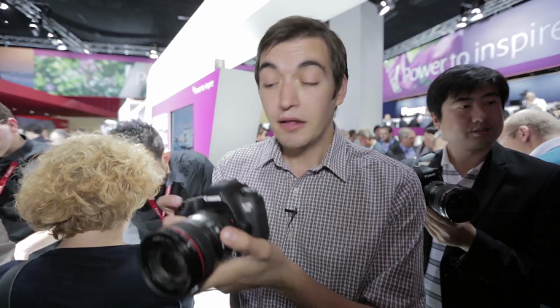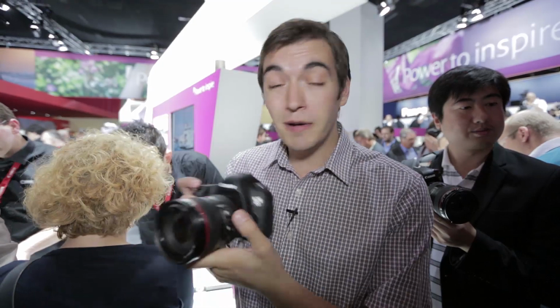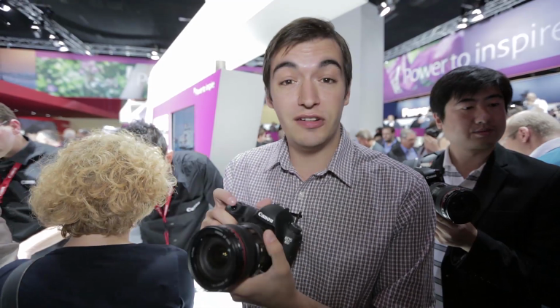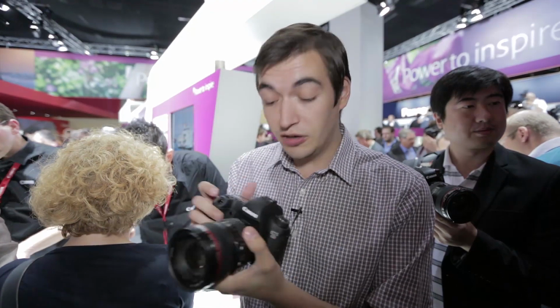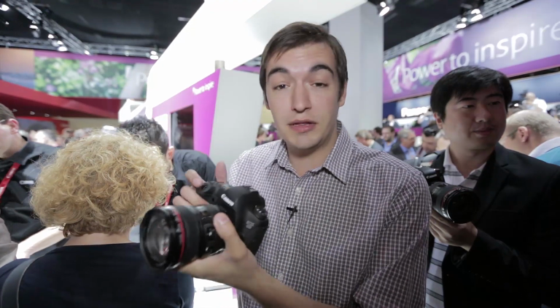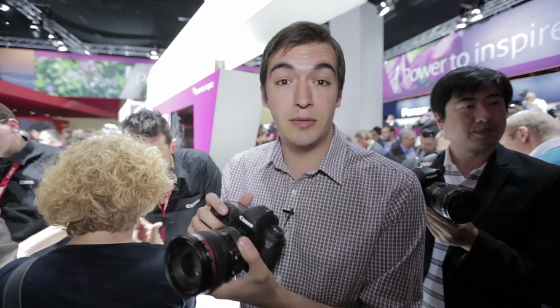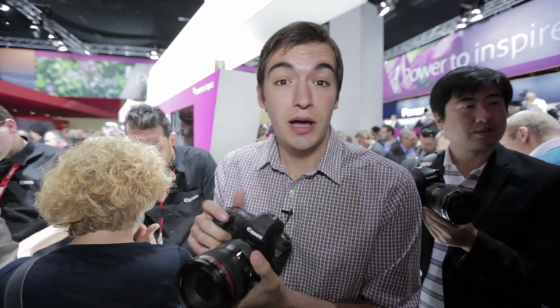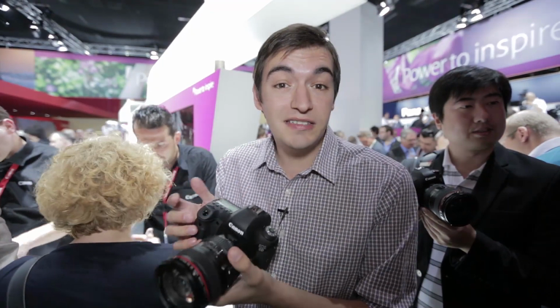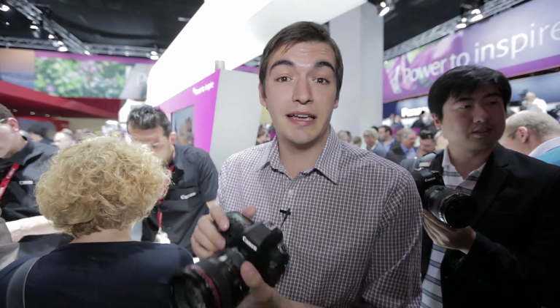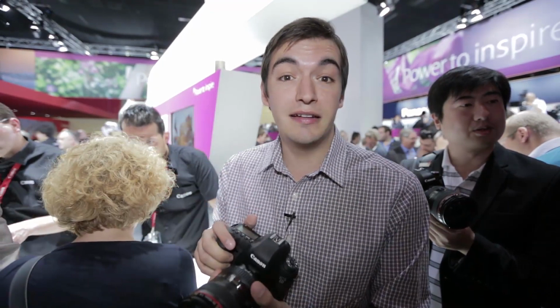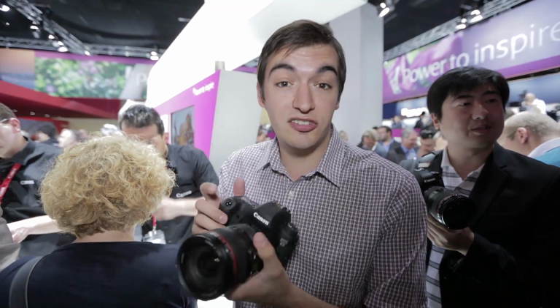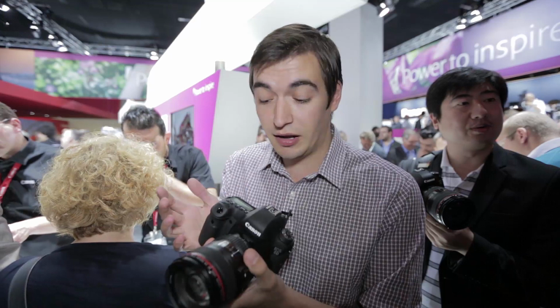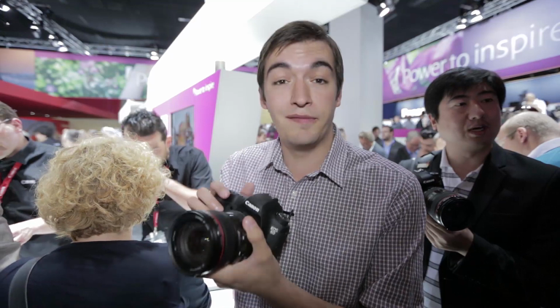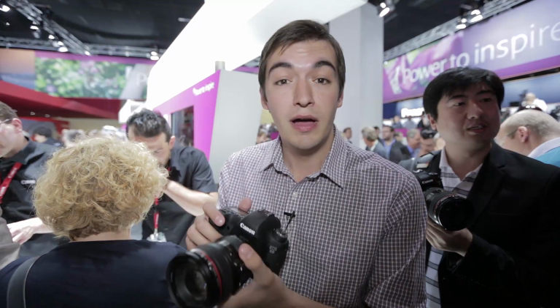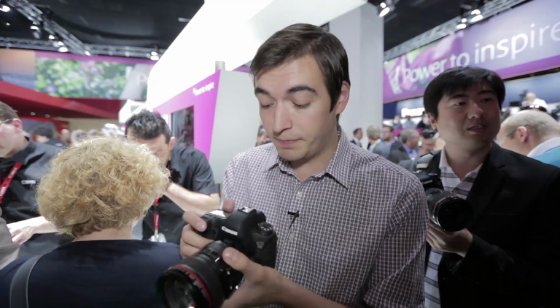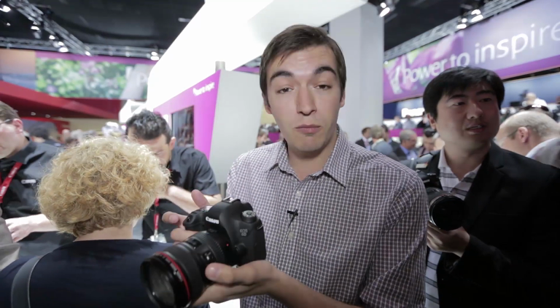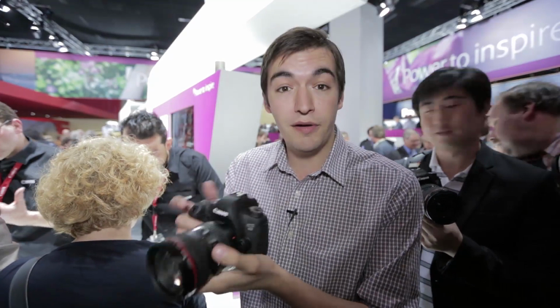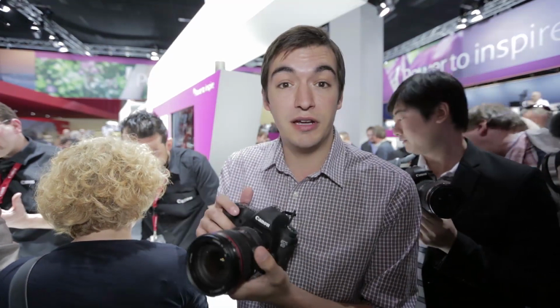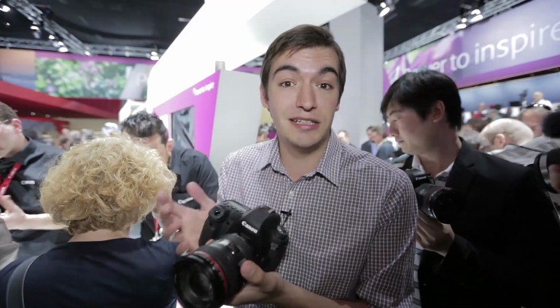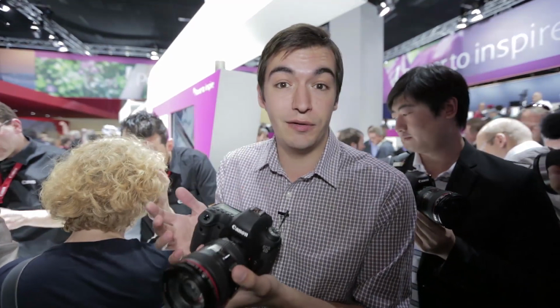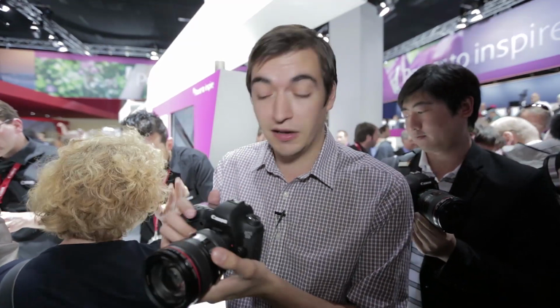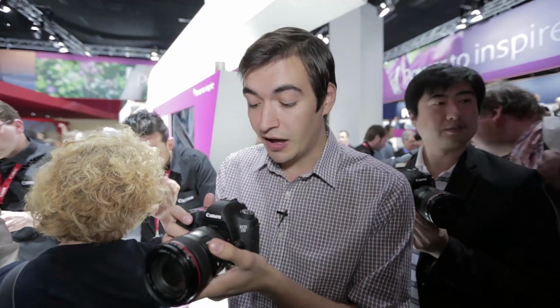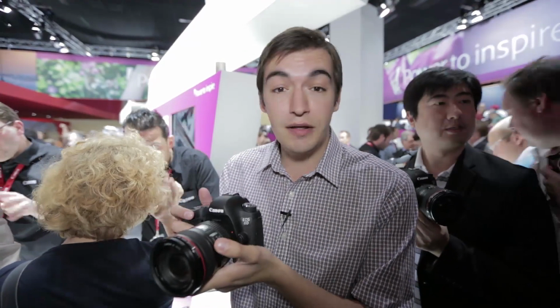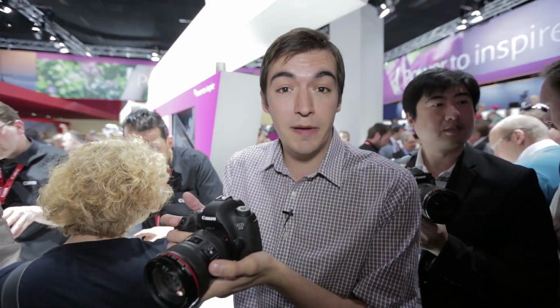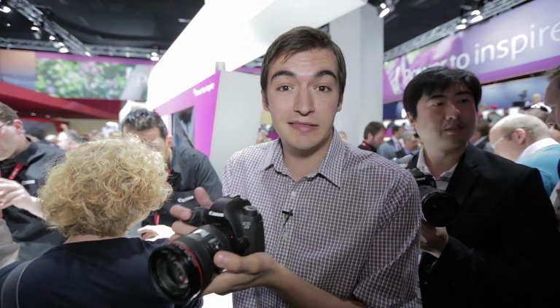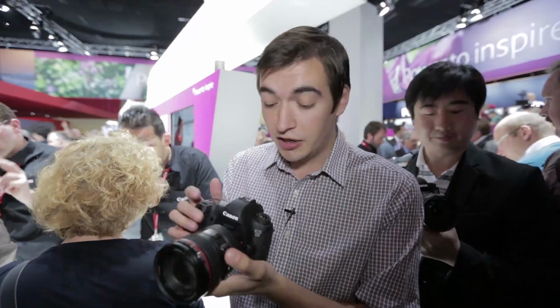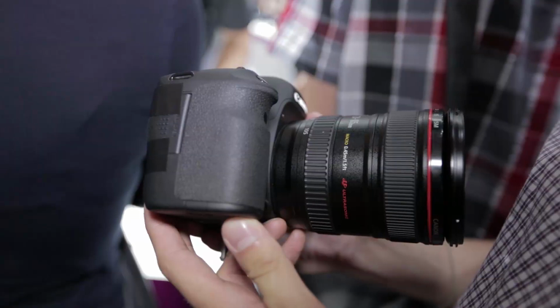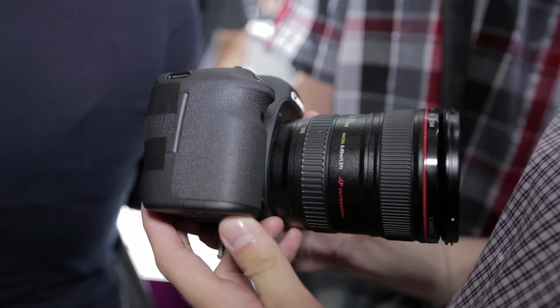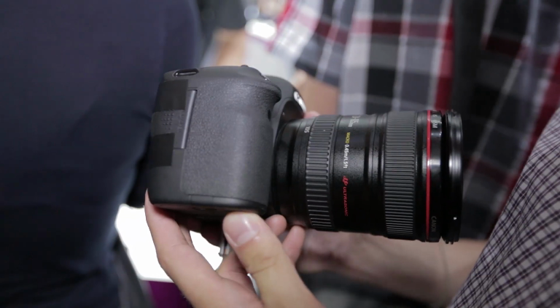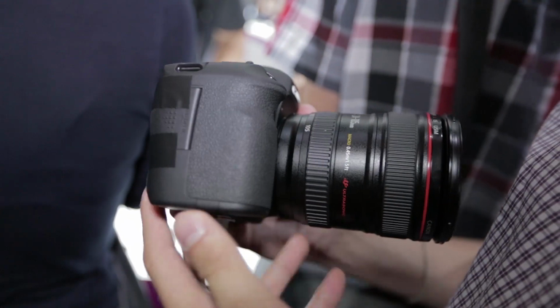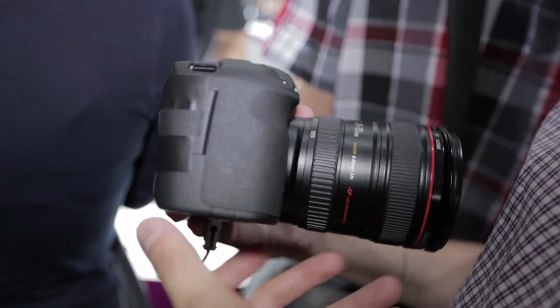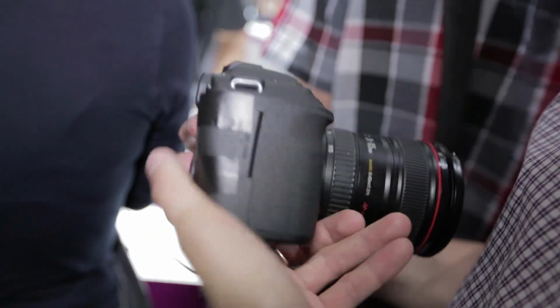There are a couple of features that are new on the 6D which we haven't seen in Canon digital SLRs before. There's built-in Wi-Fi so you can easily share your photos, as well as GPS so you can tag where in the world you took your photos.